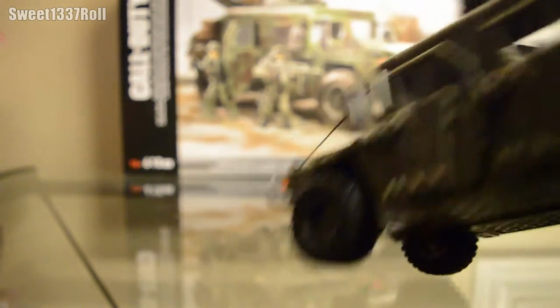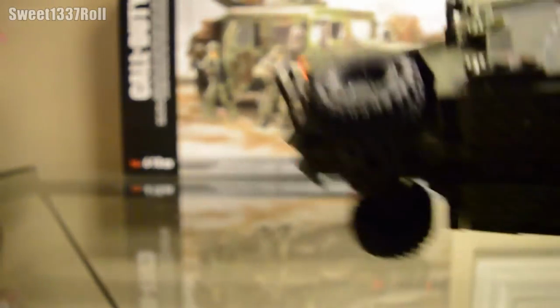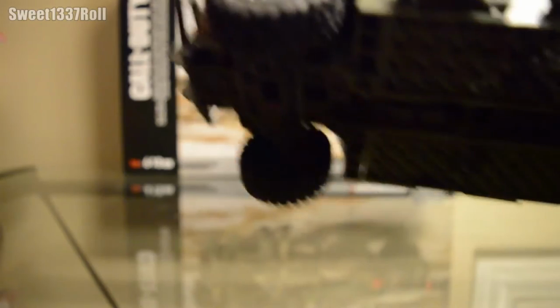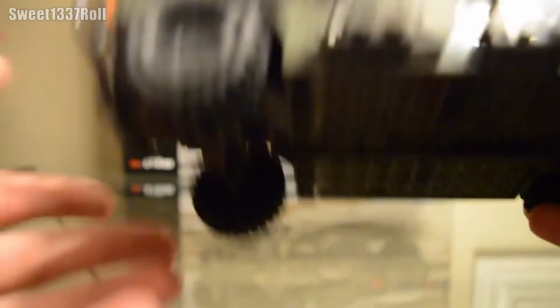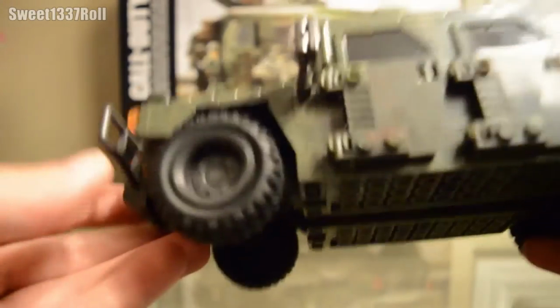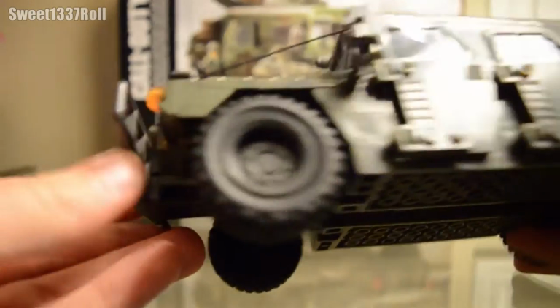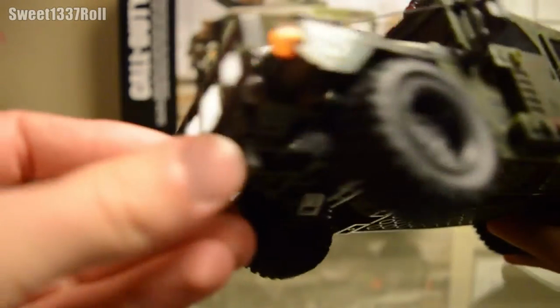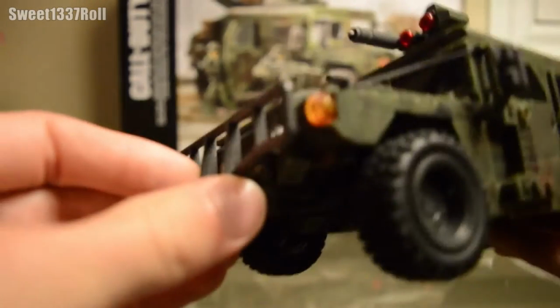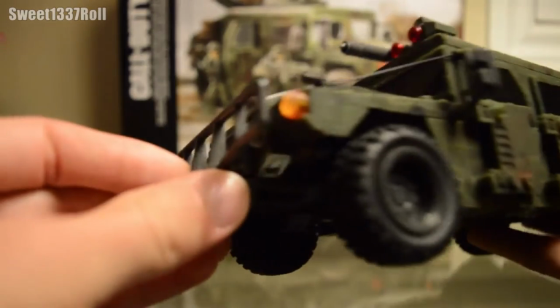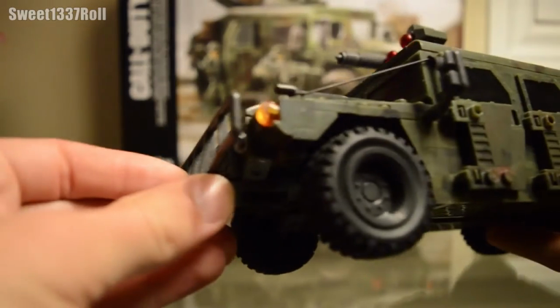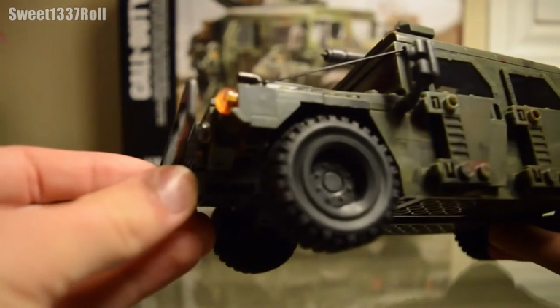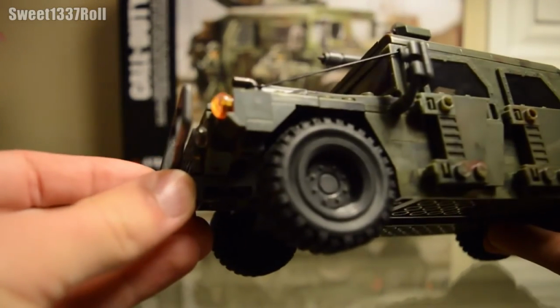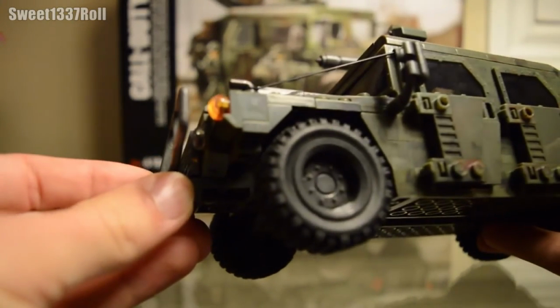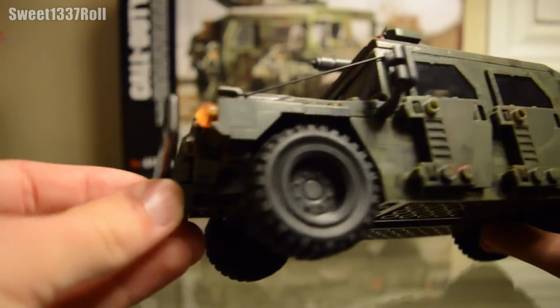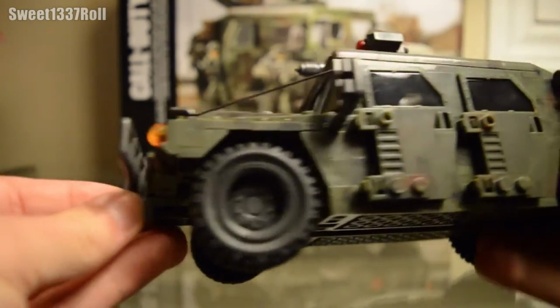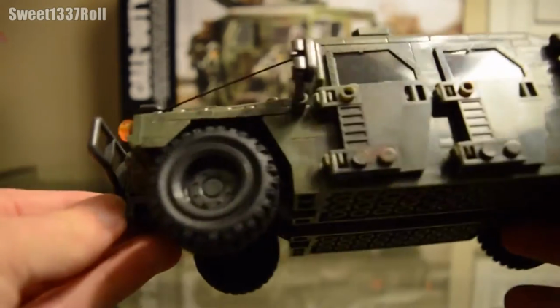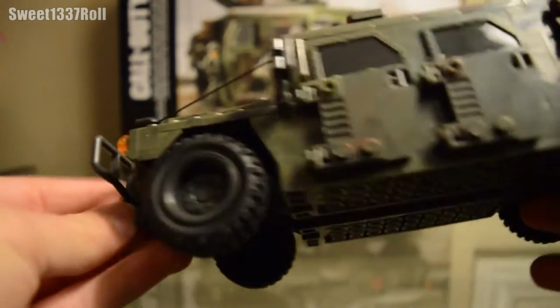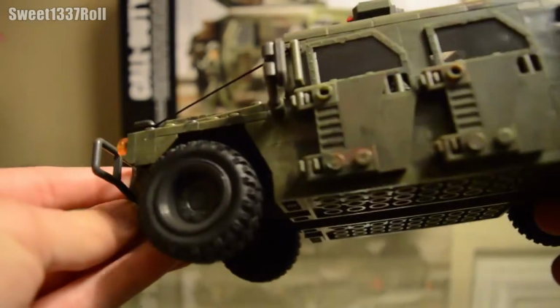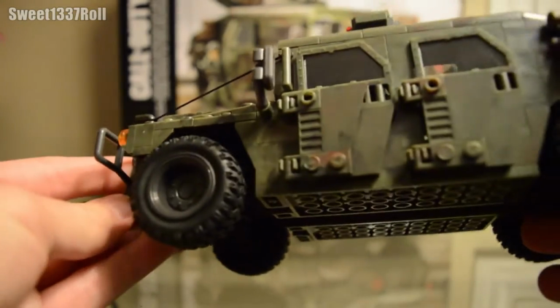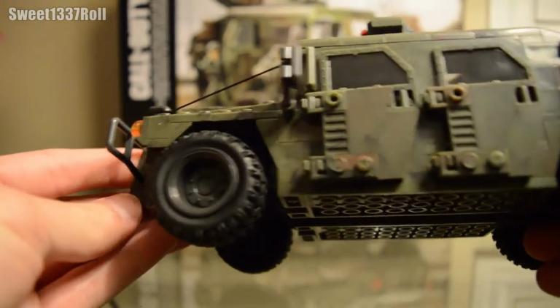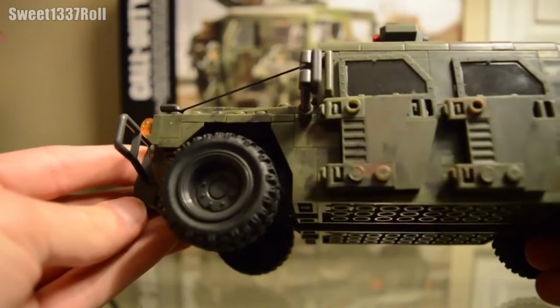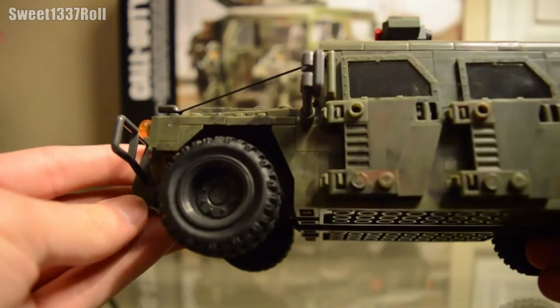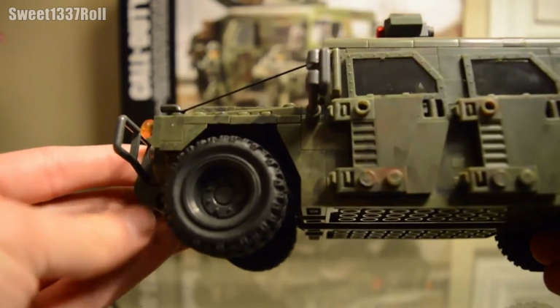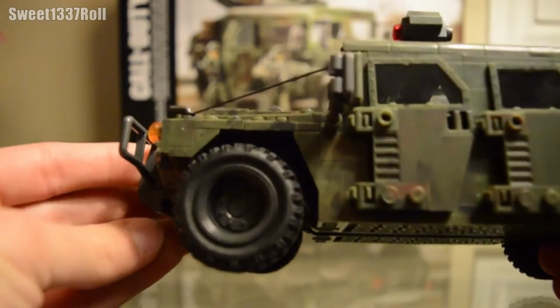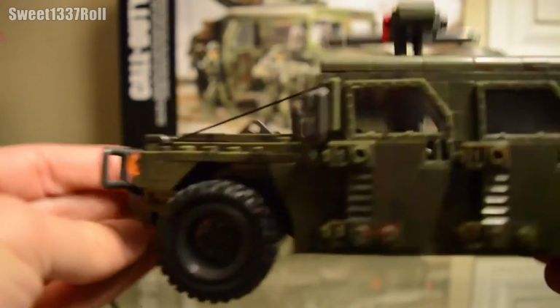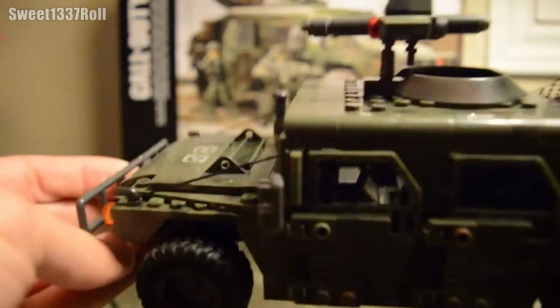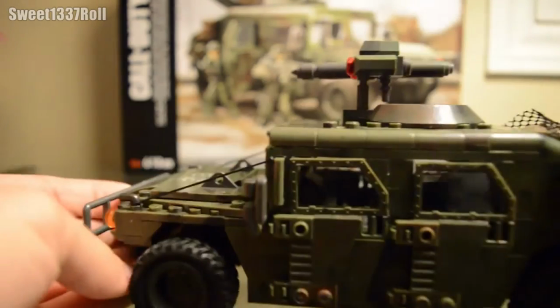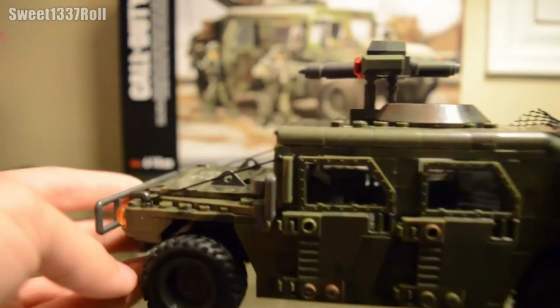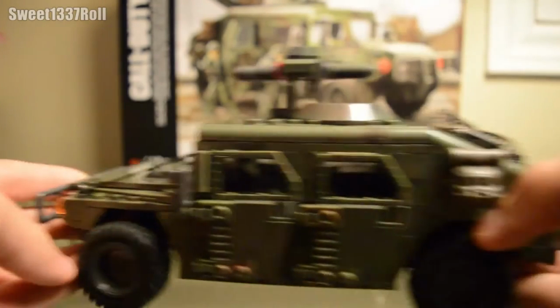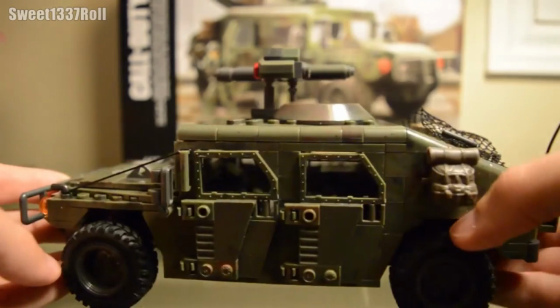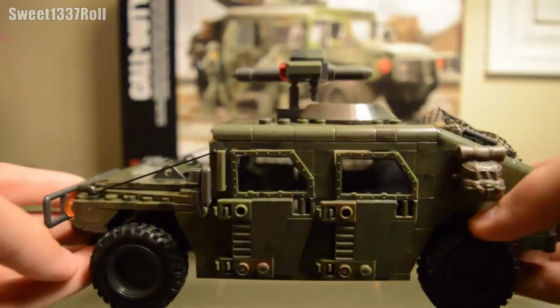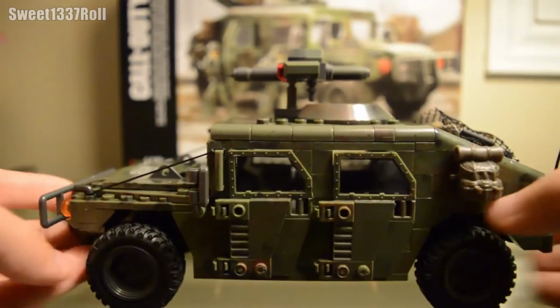The tires, of course, are made of rubber. They look very nice in and of themselves, but it's nothing new — we've seen these before. Let's take it to the side of the set.